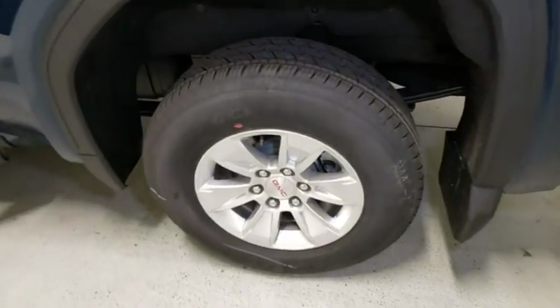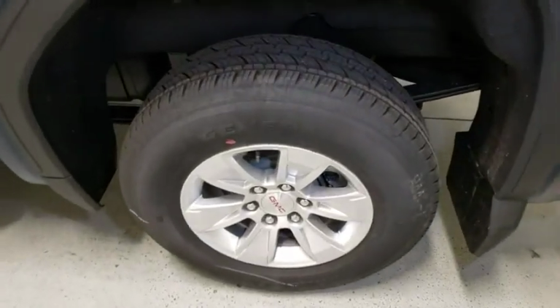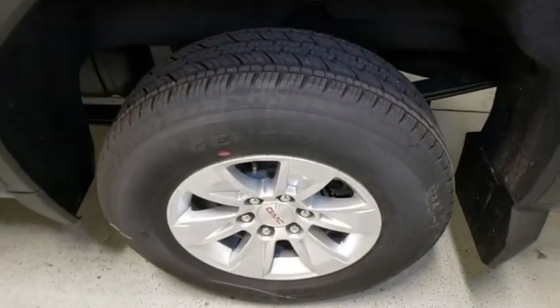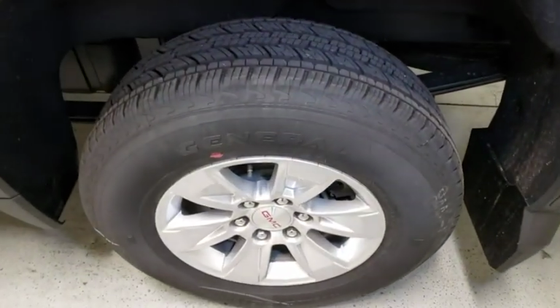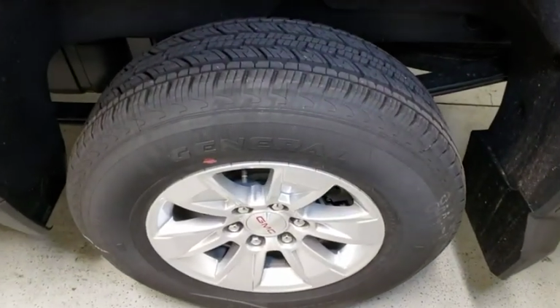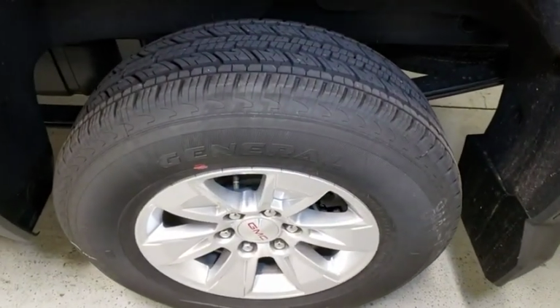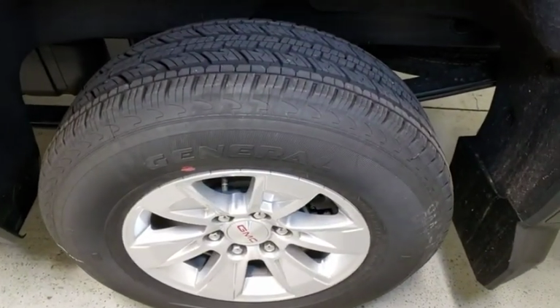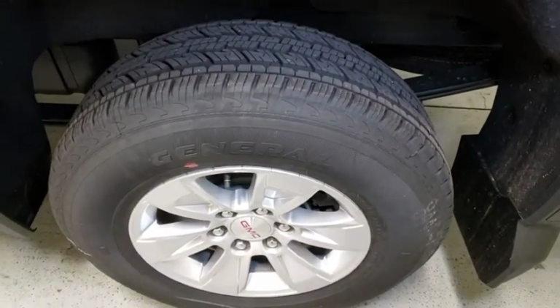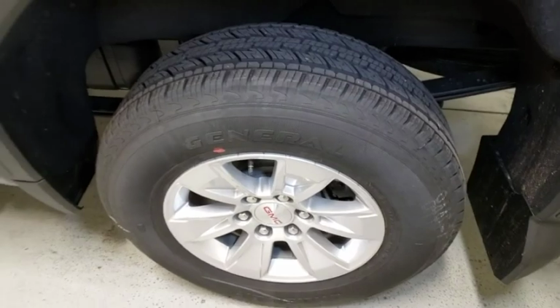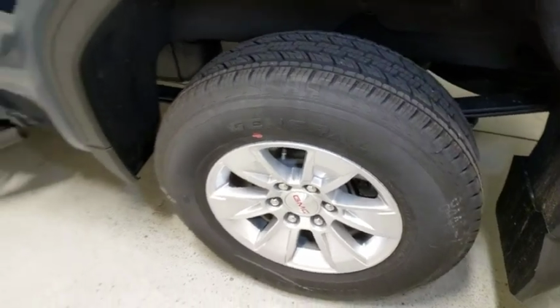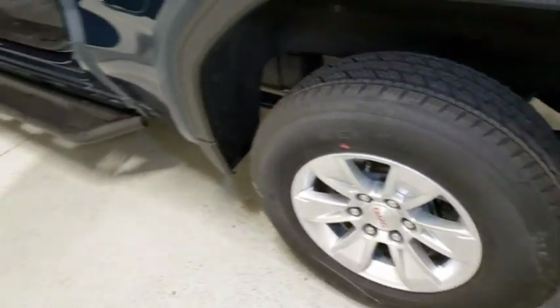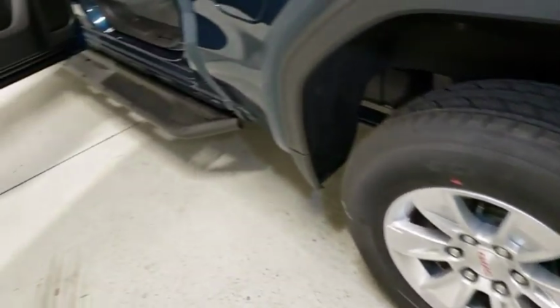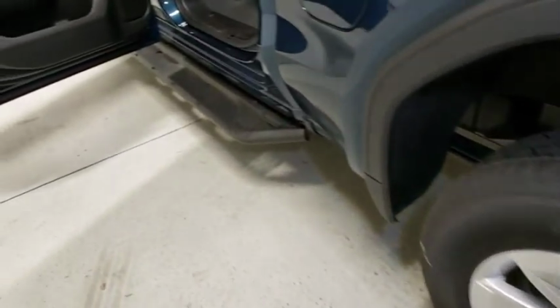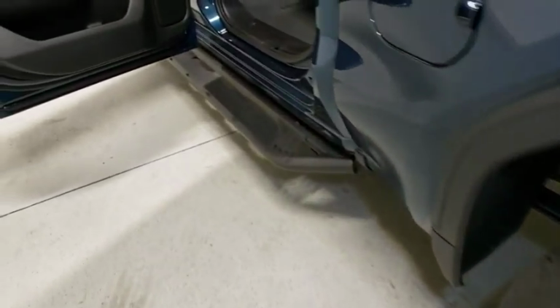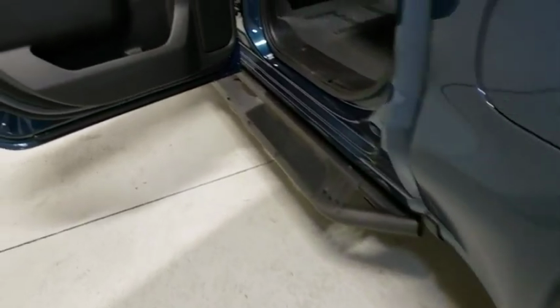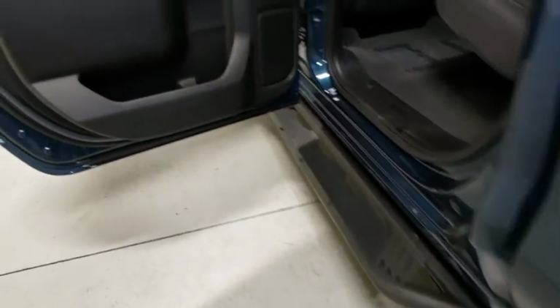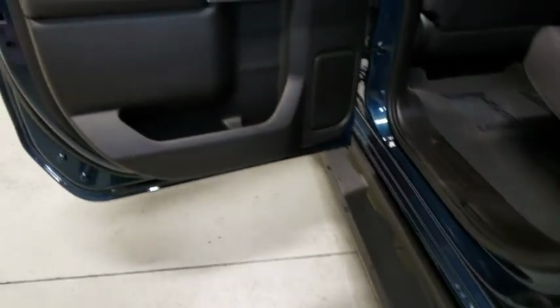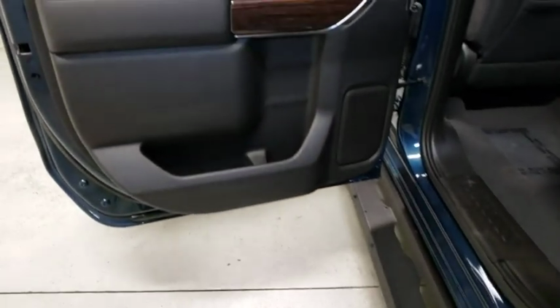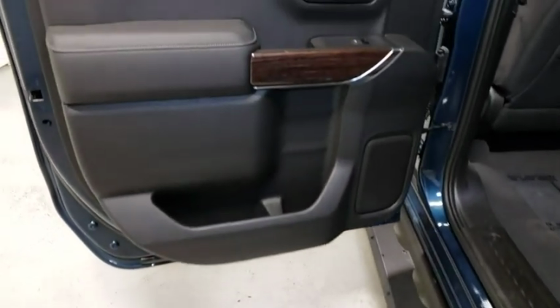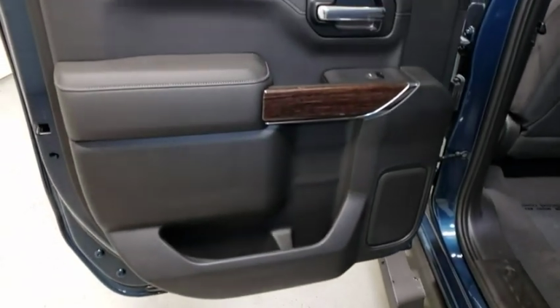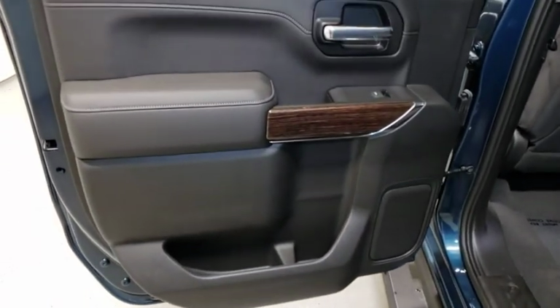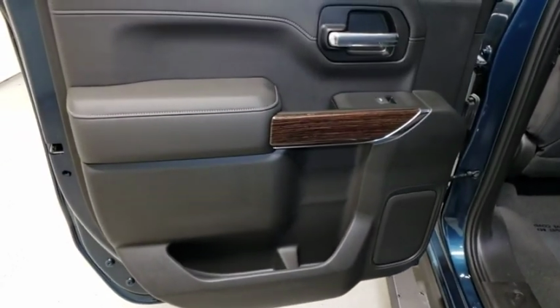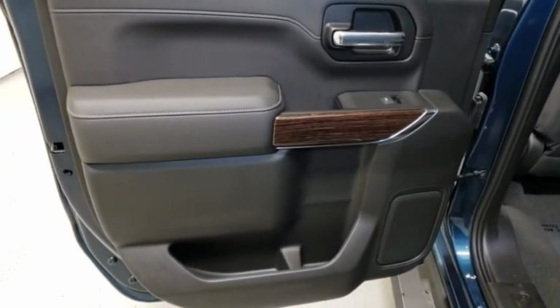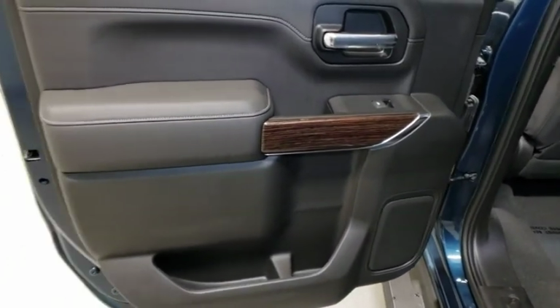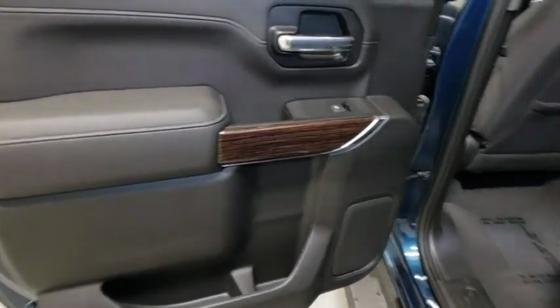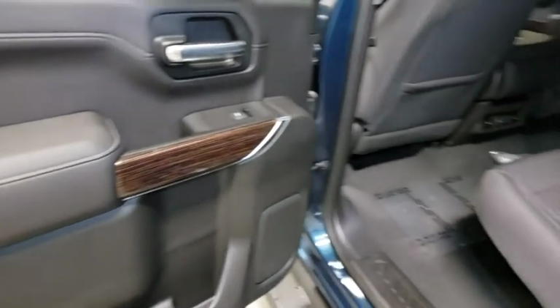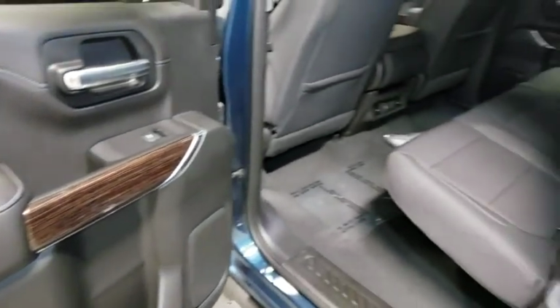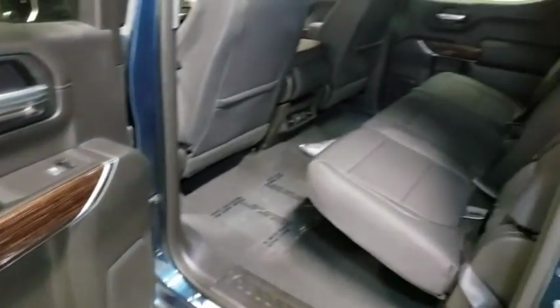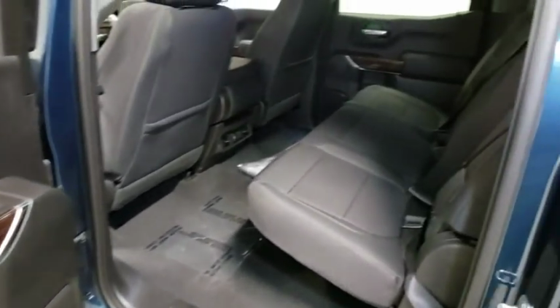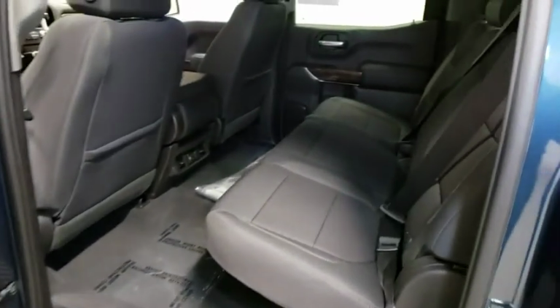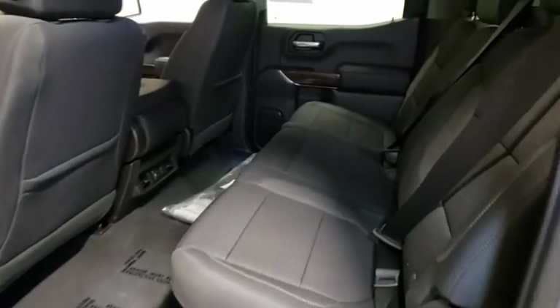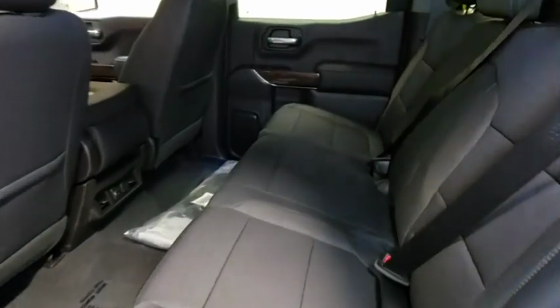Trip computer, power door locks, power windows, electronic stability control, compass, tachometer, dual zone climate control, overhead console, brake assist.